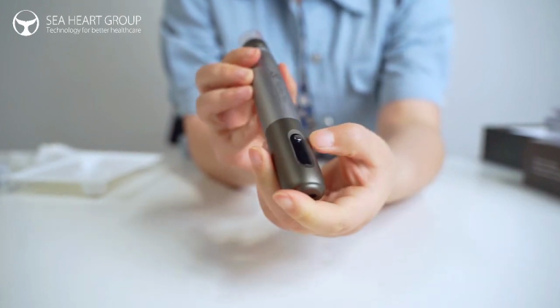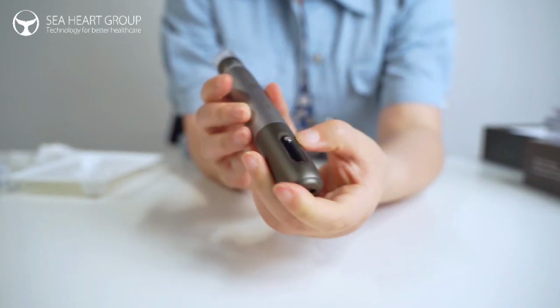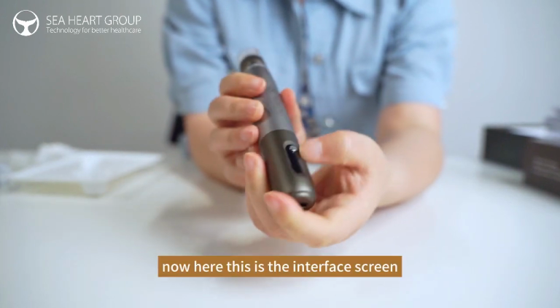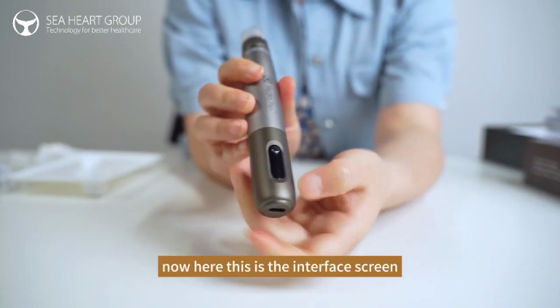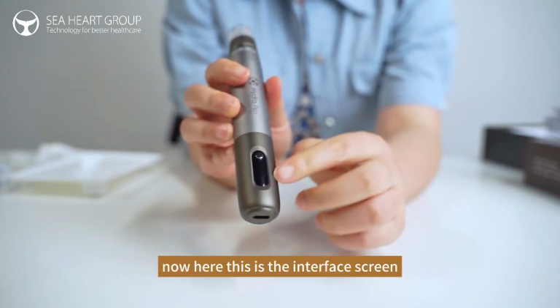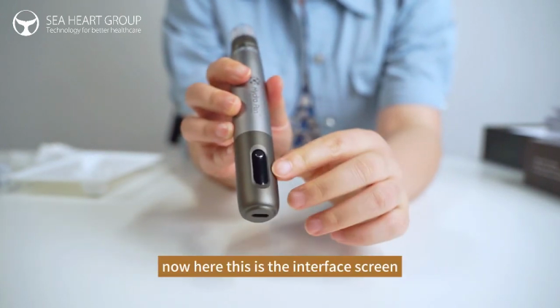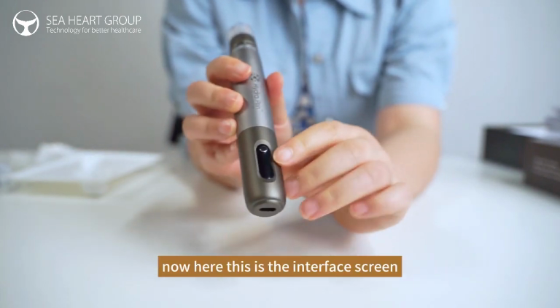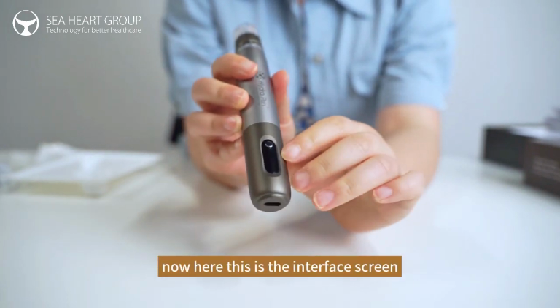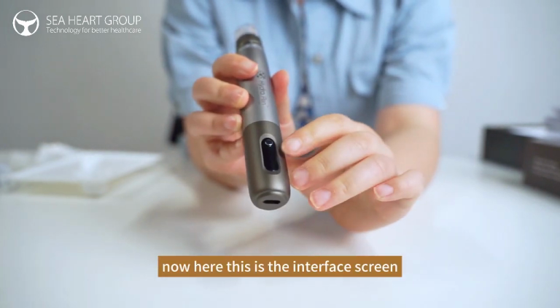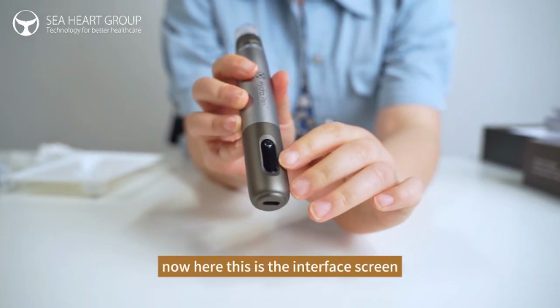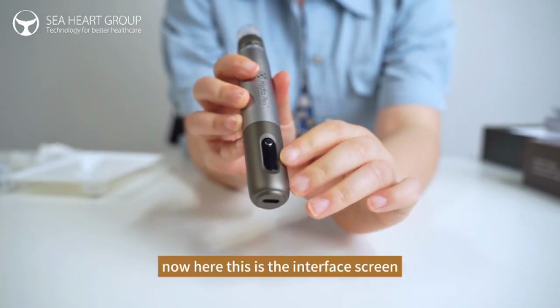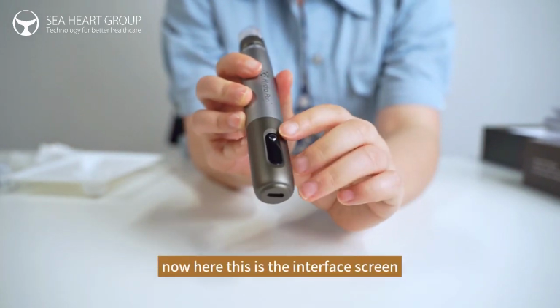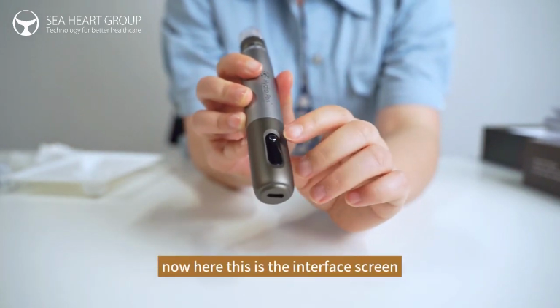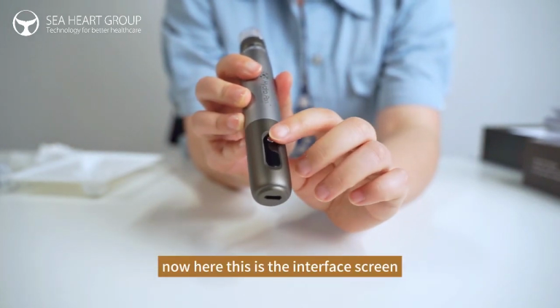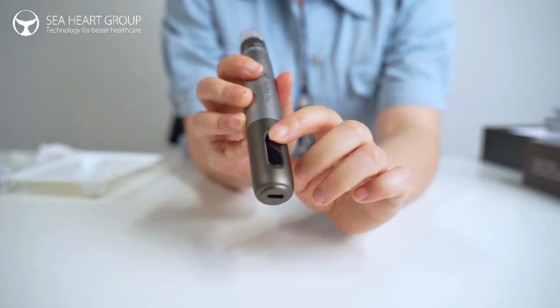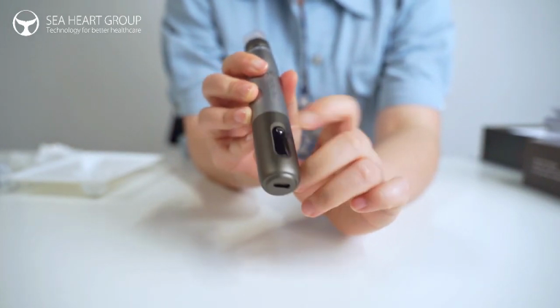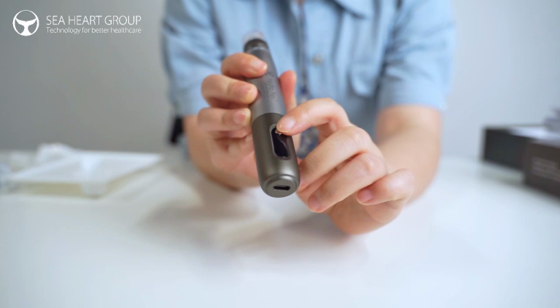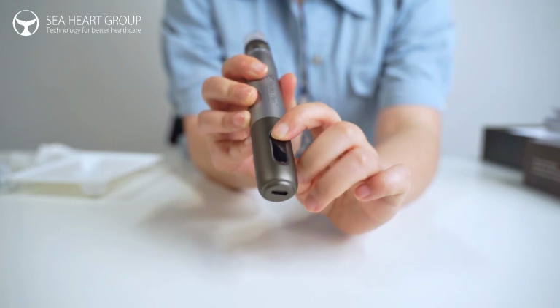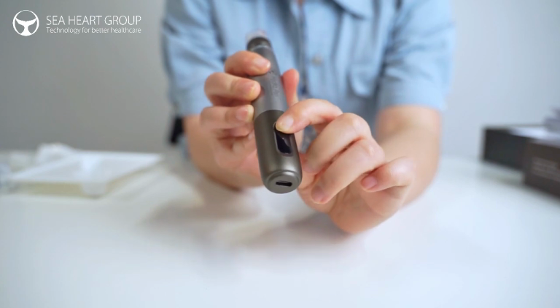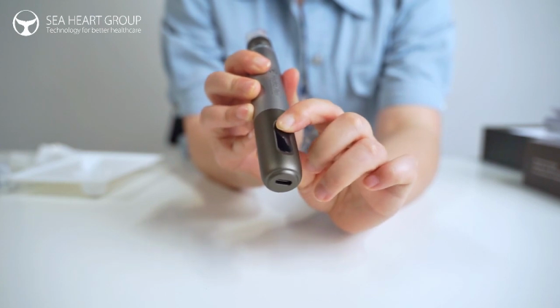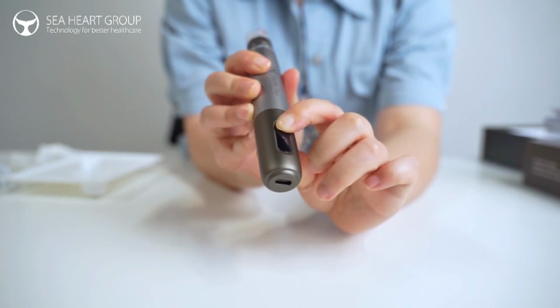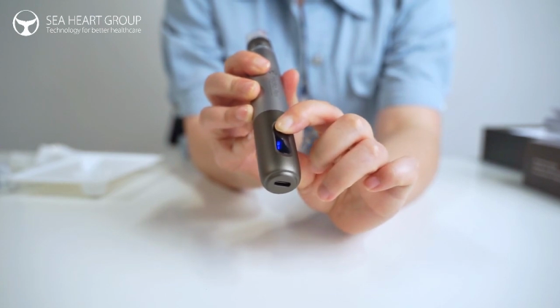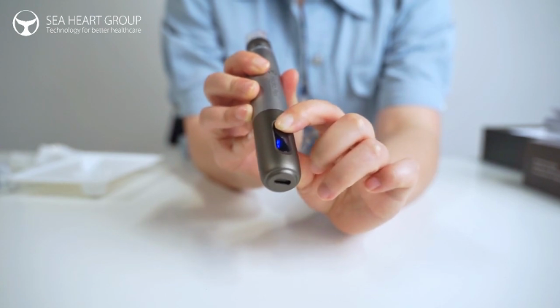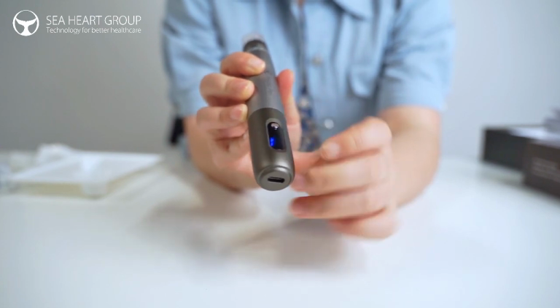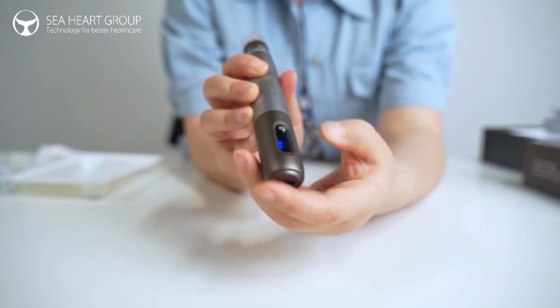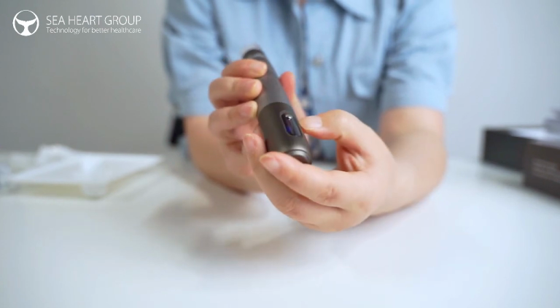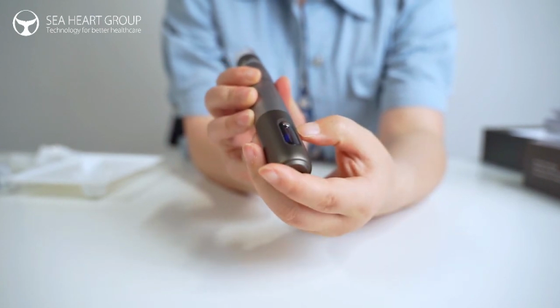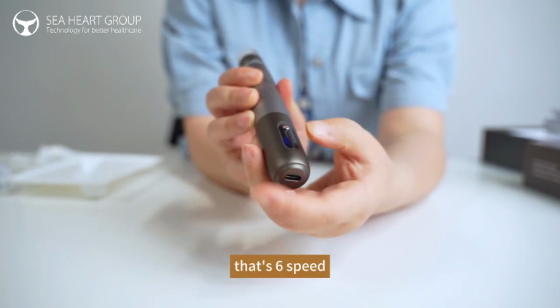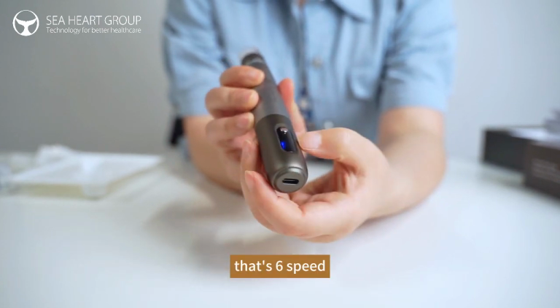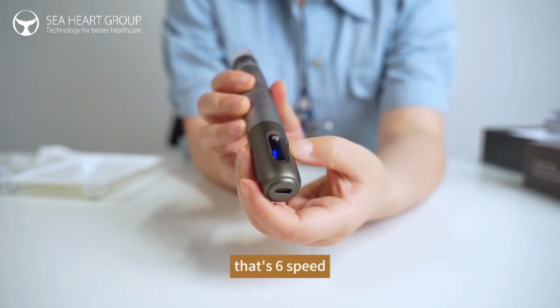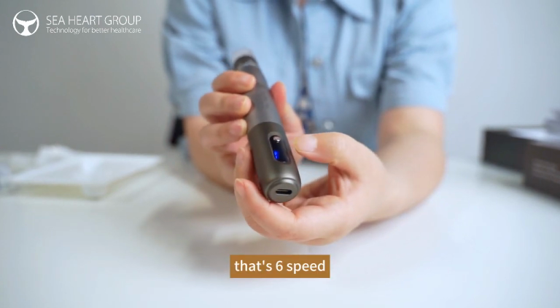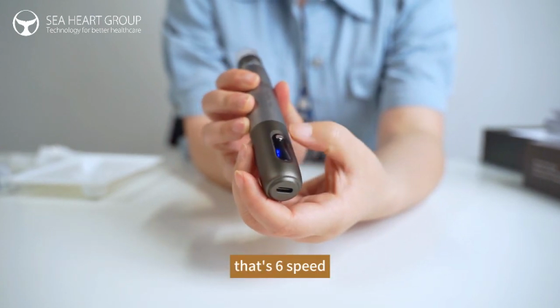And here, this is the screen — the face screen. There are 6 settings.